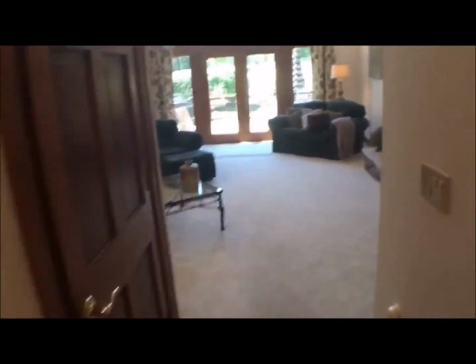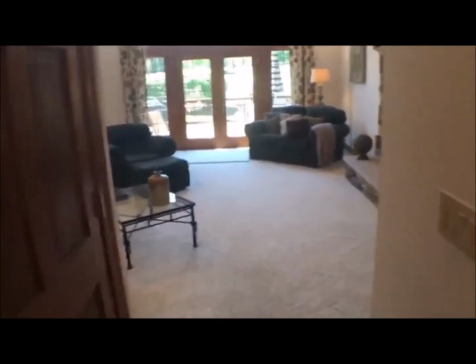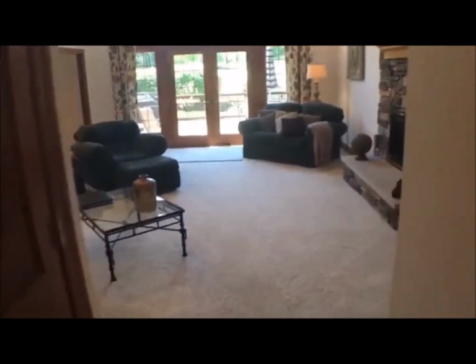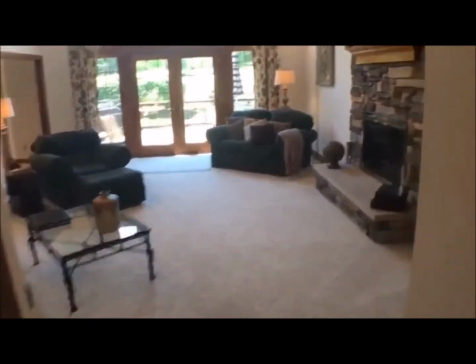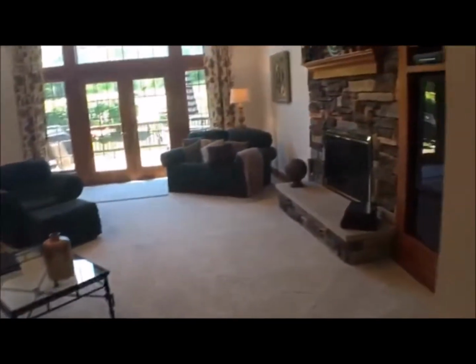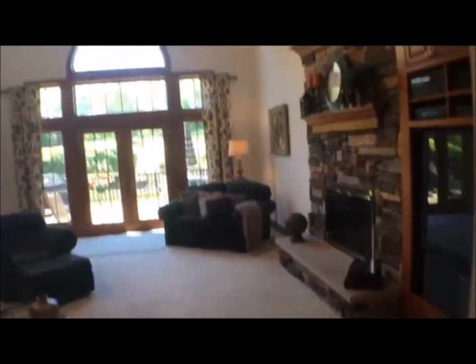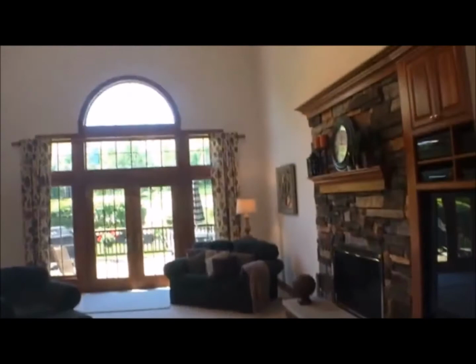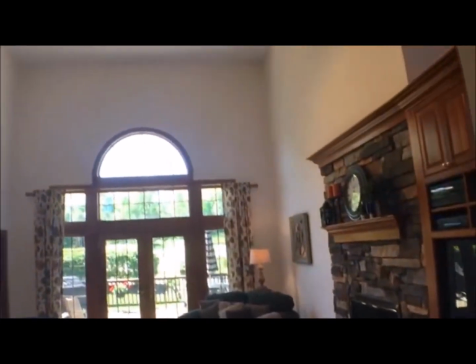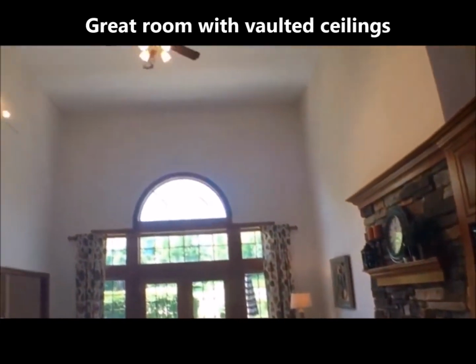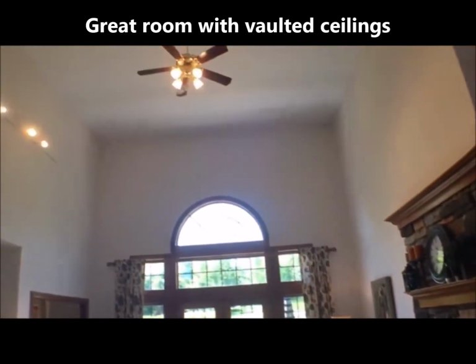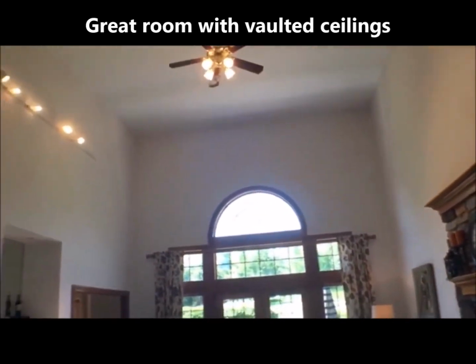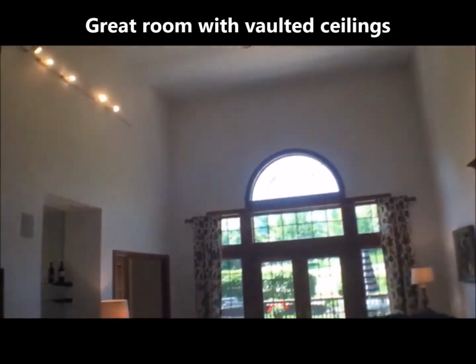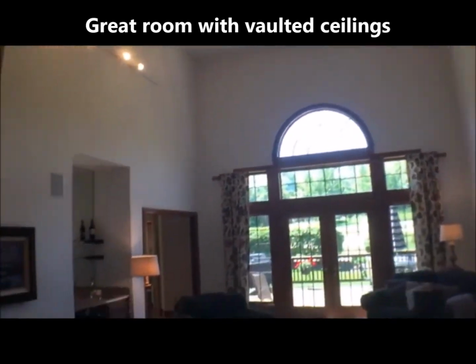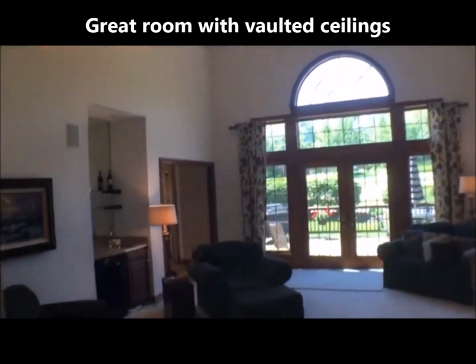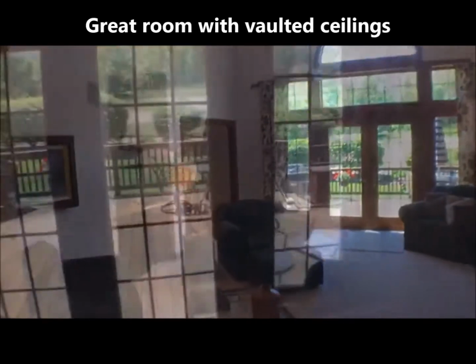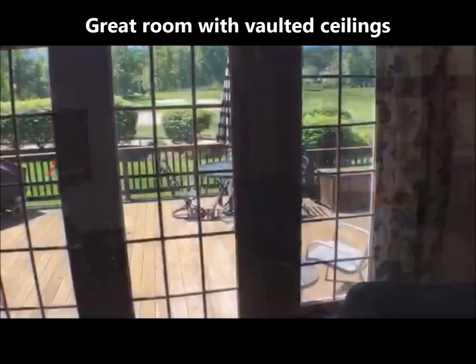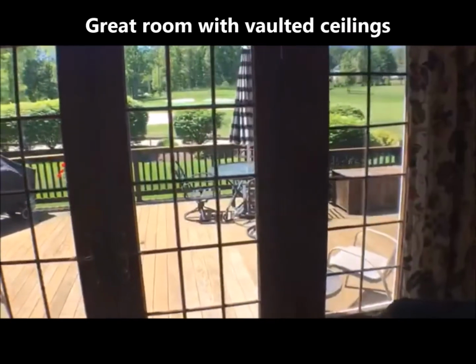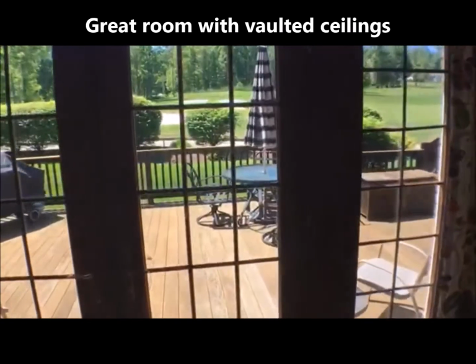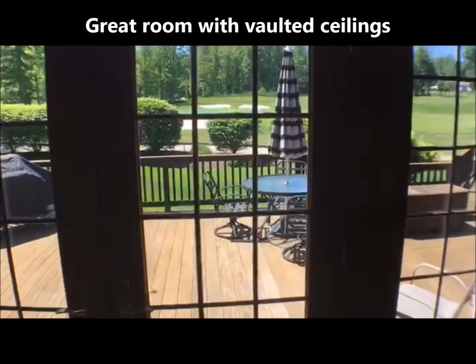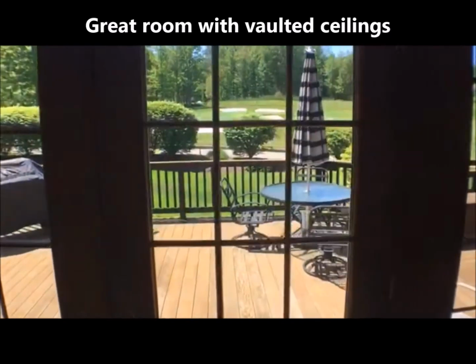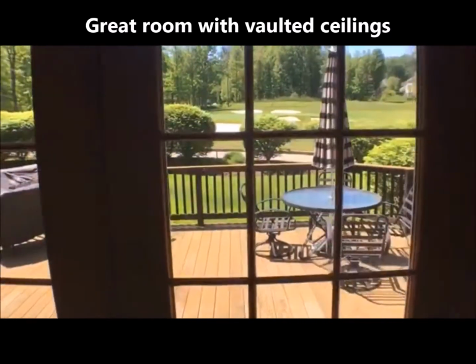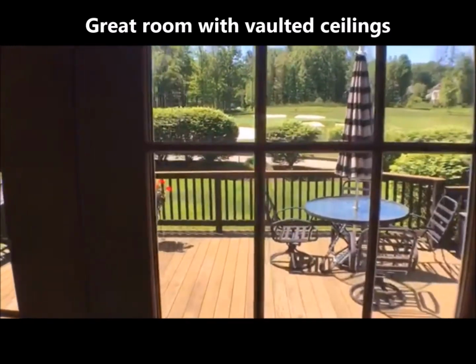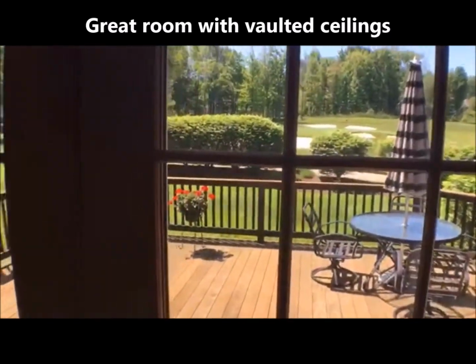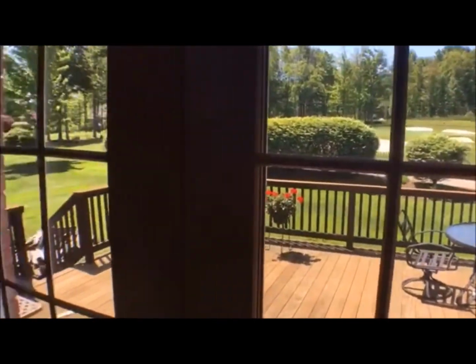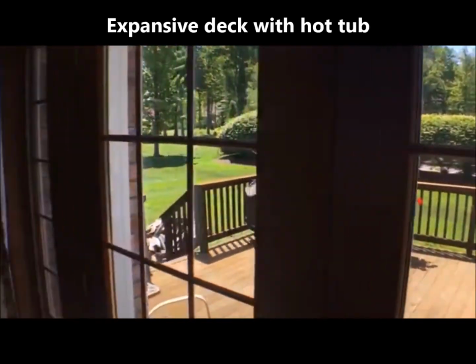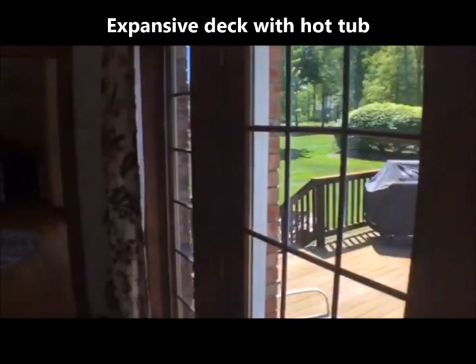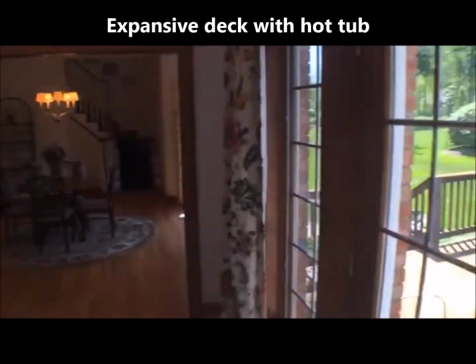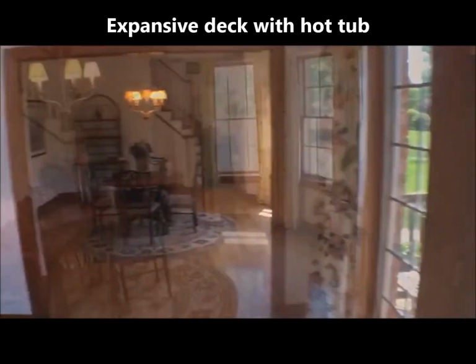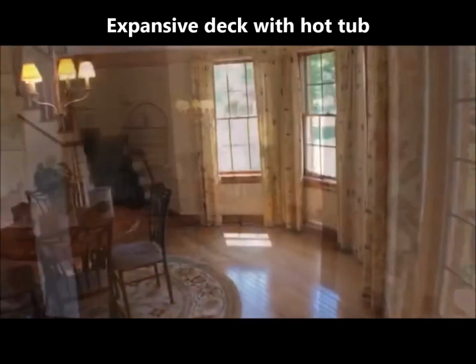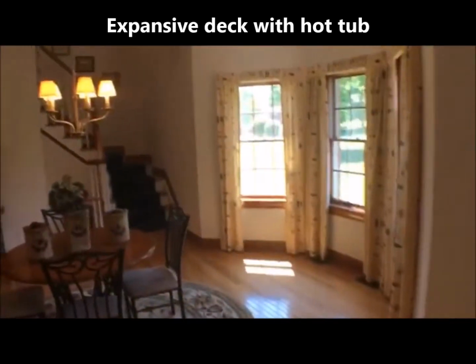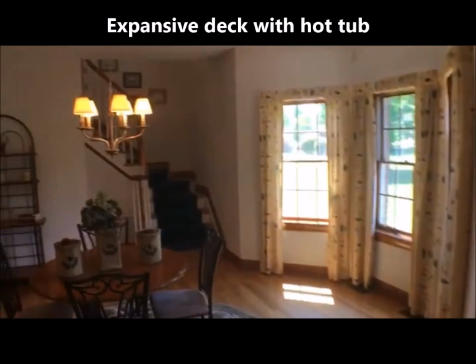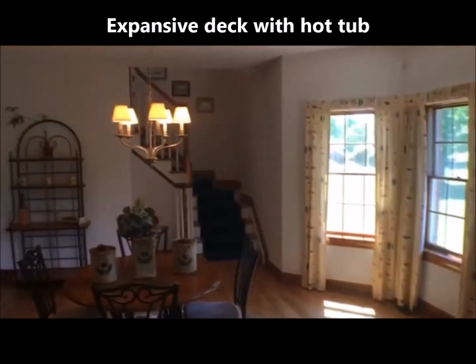Off the entry foyer with vaulted ceiling we have the formal dining room, great room with vaulted ceiling, ceiling fan, stone fireplace and wet bar, and doors out to that expansive deck with hot tub and a great view of Little Mountain Country Club Golf Course.